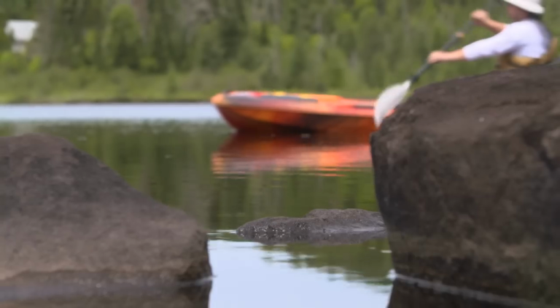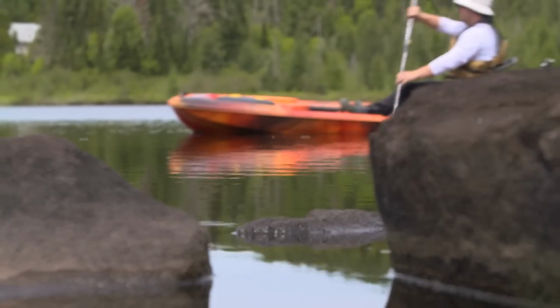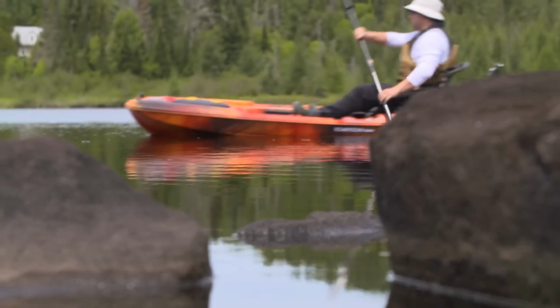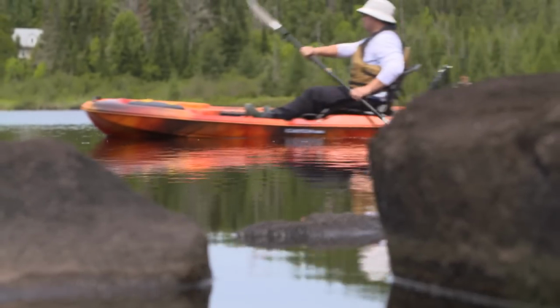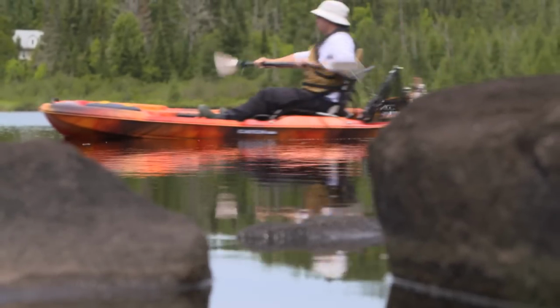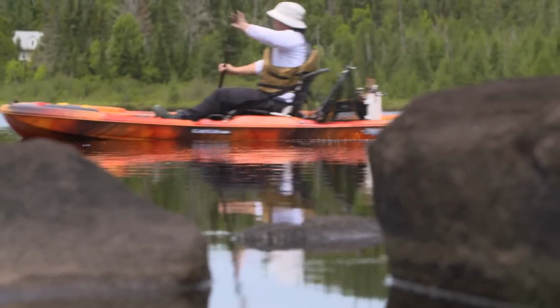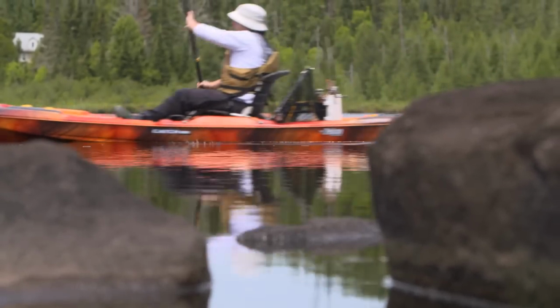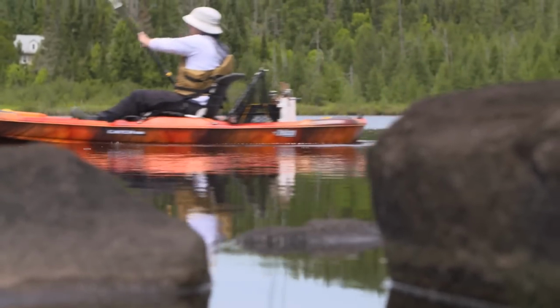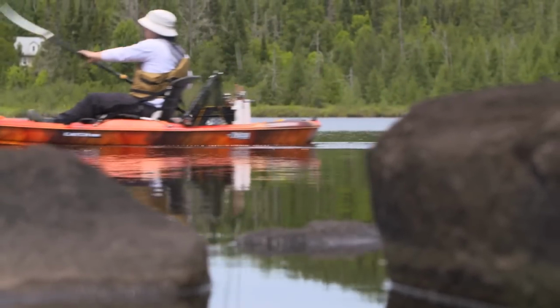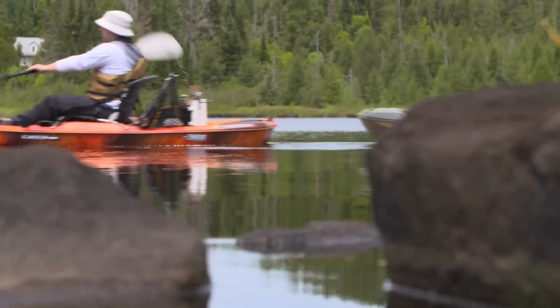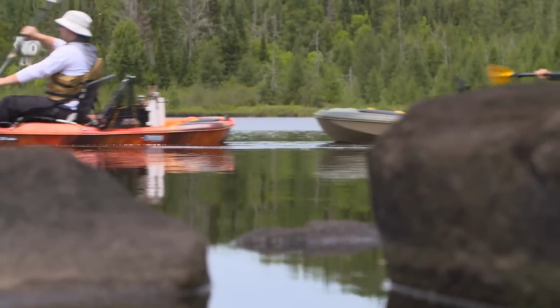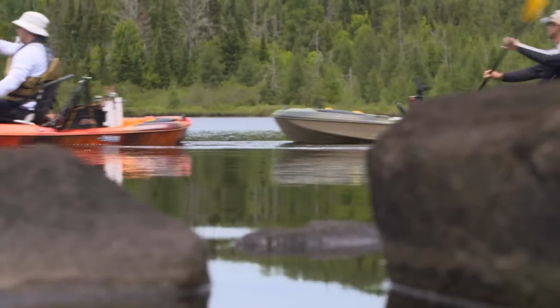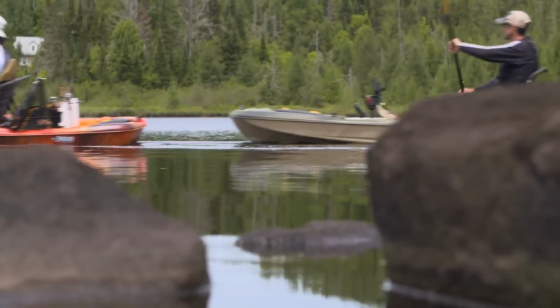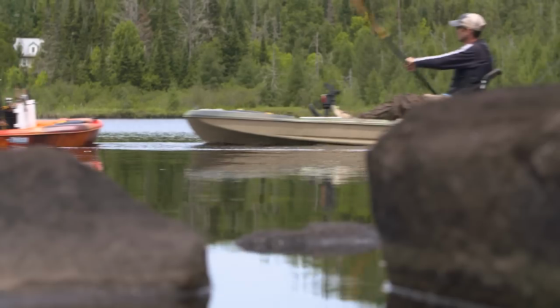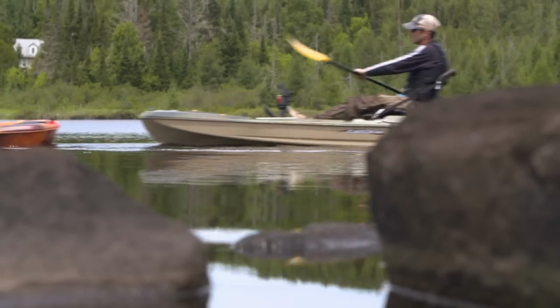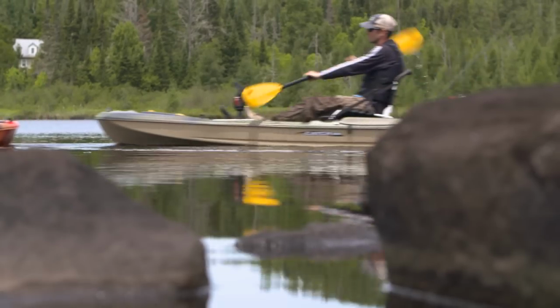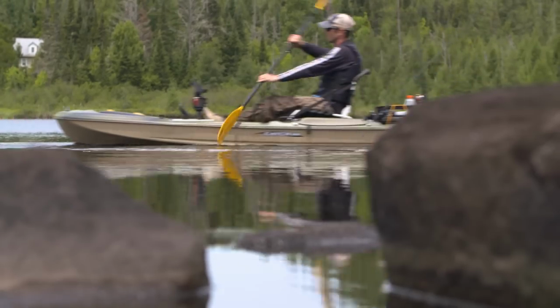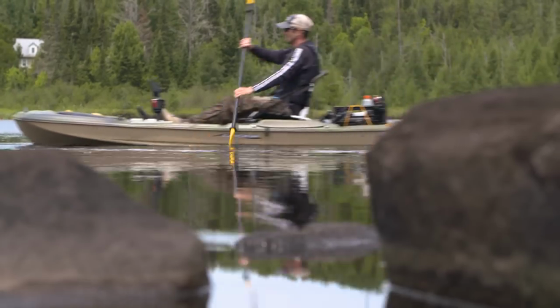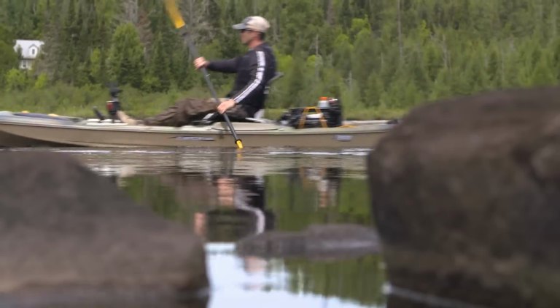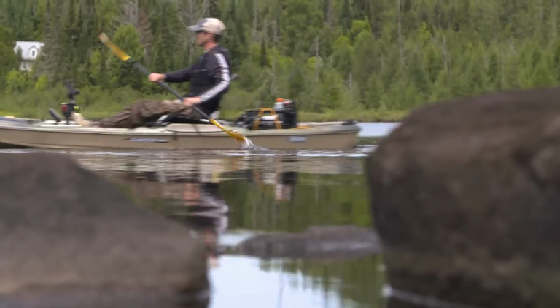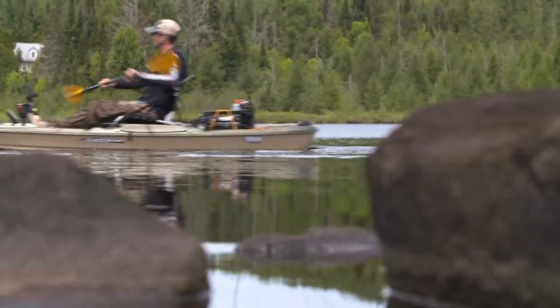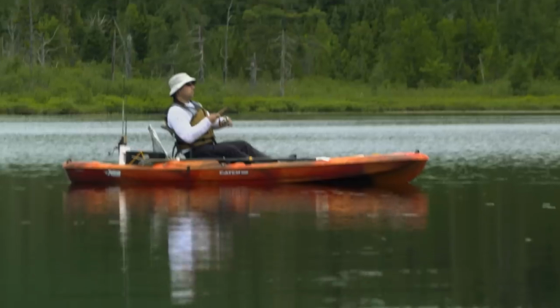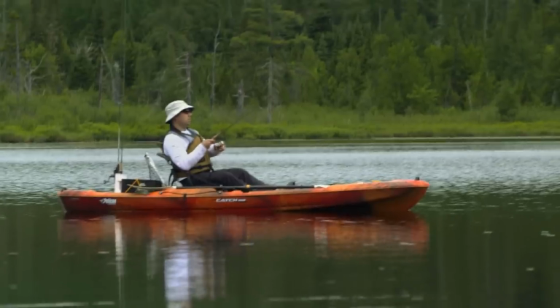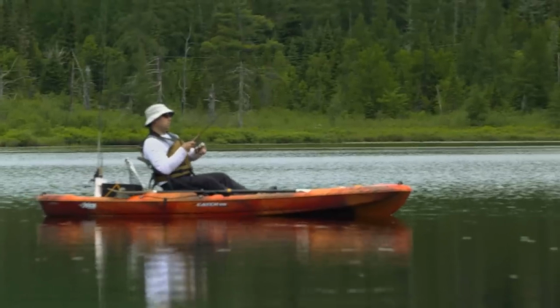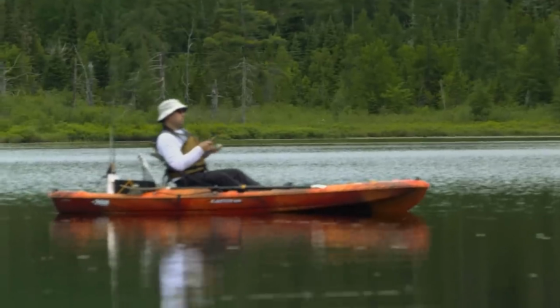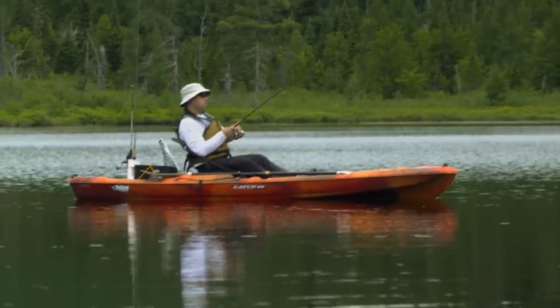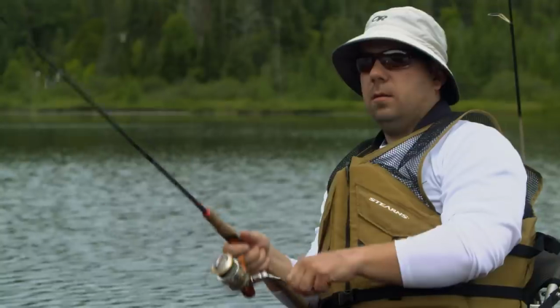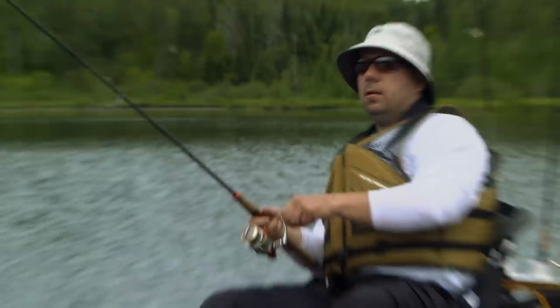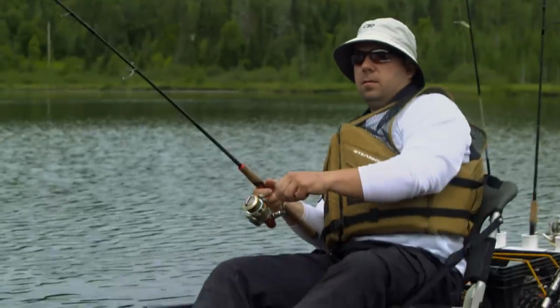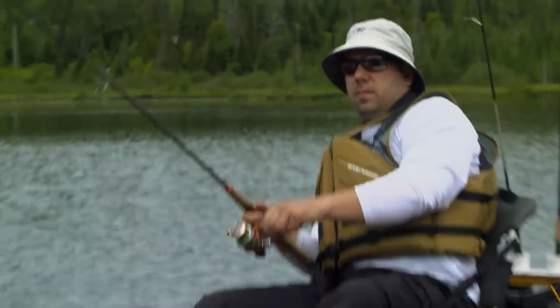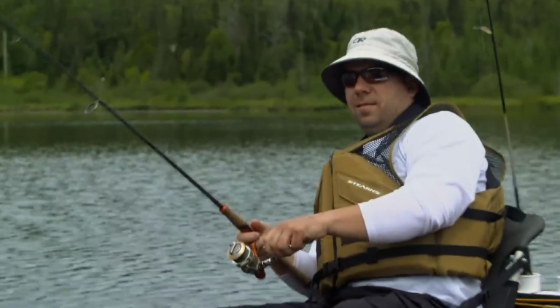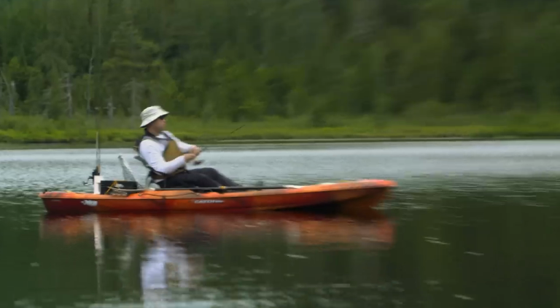This exciting new boat is available in both lava and olive camo, colors that are exclusive to Pelican. You can customize the Catch to suit your fishing needs and personality.